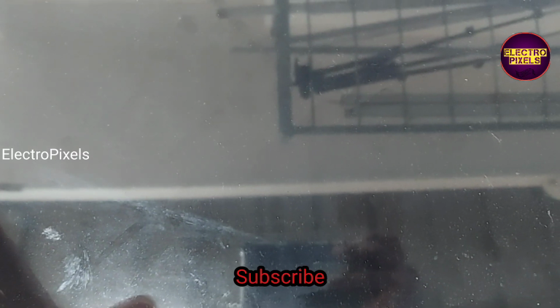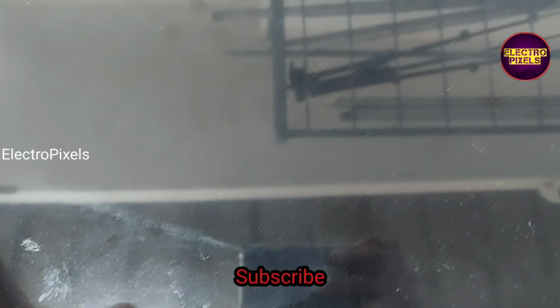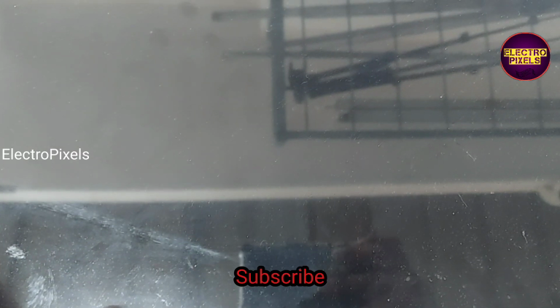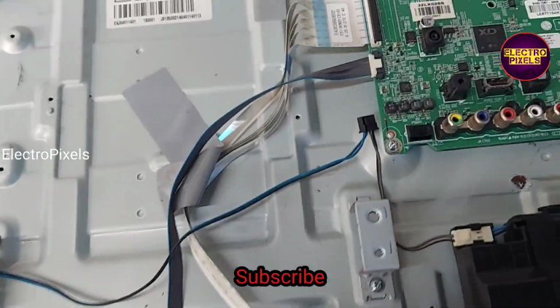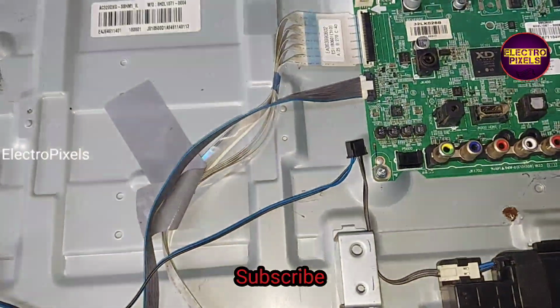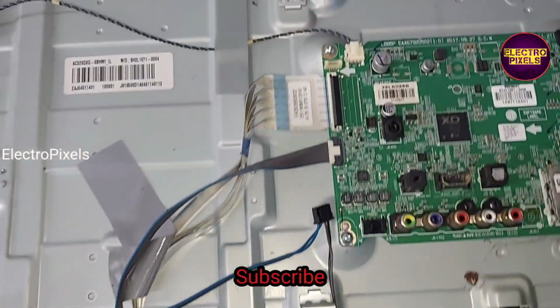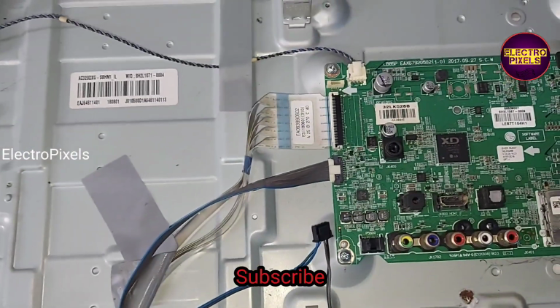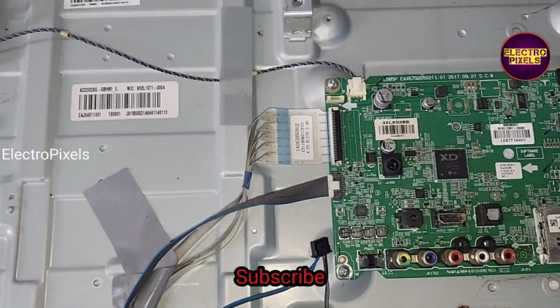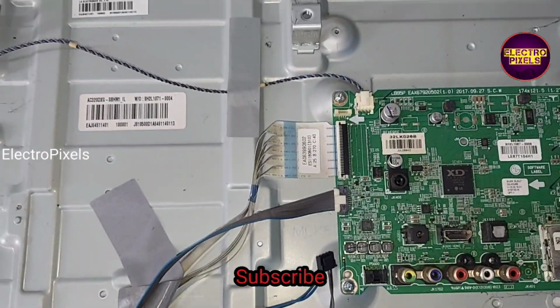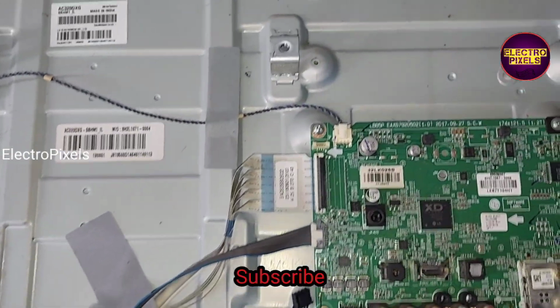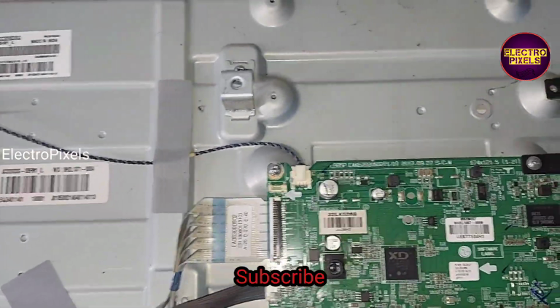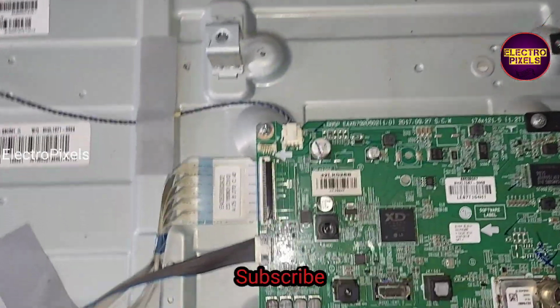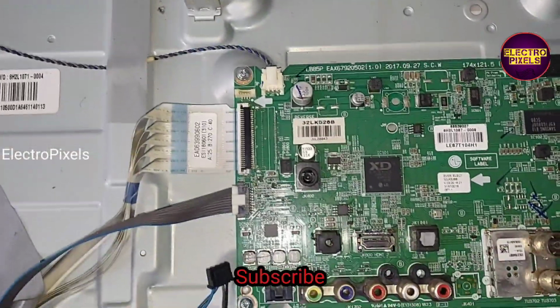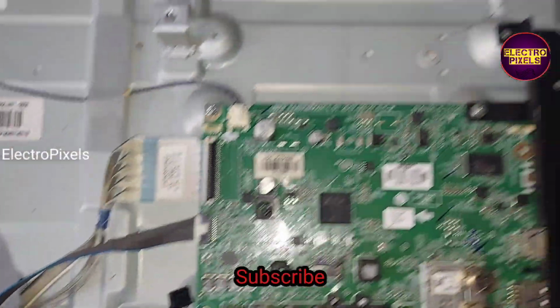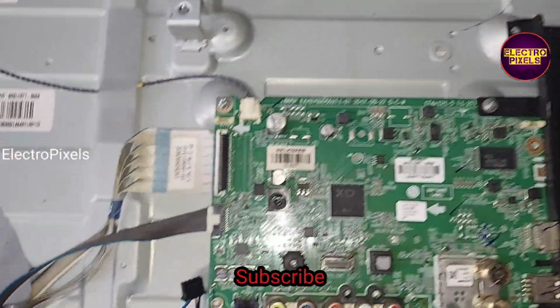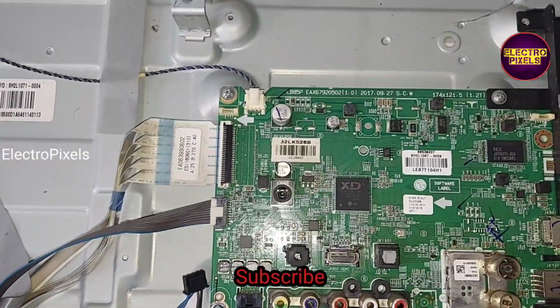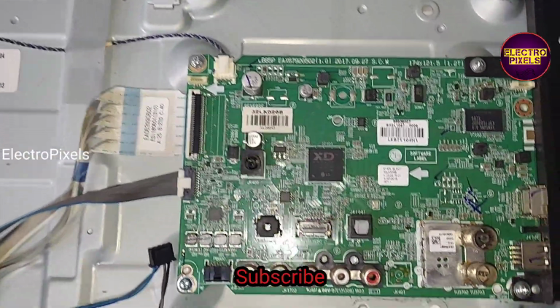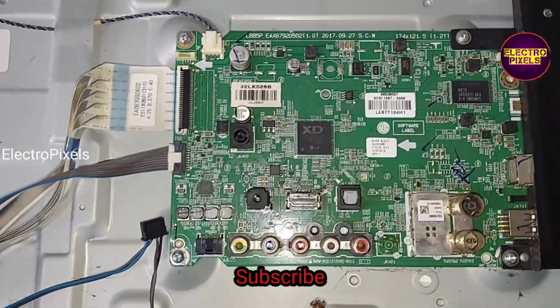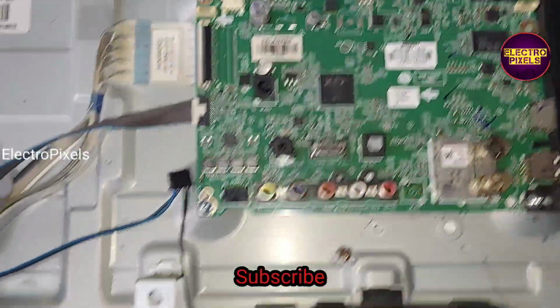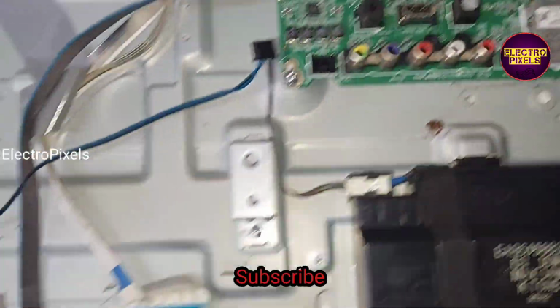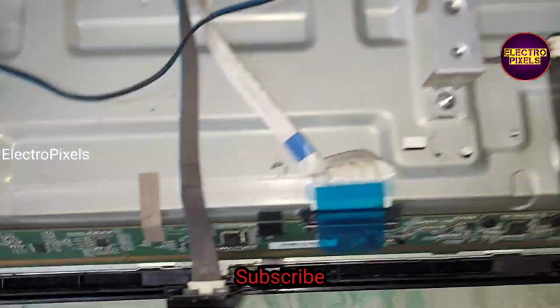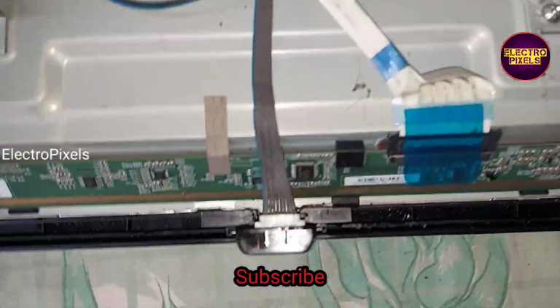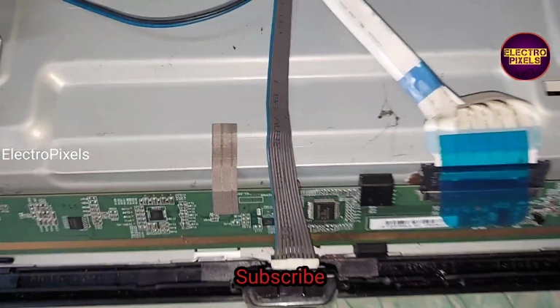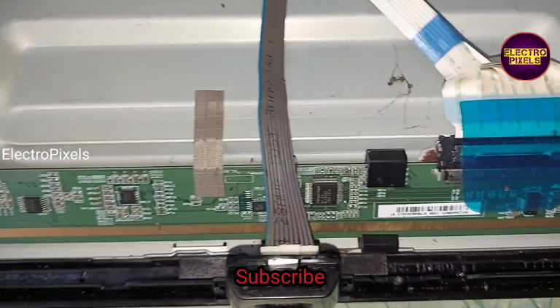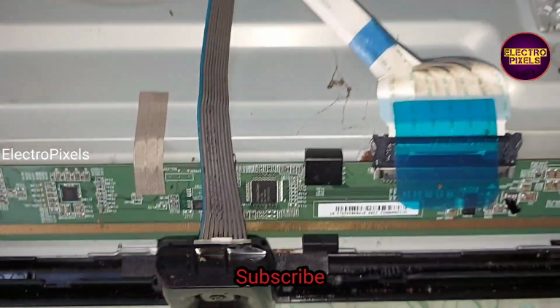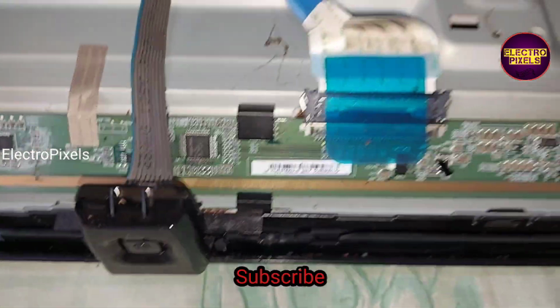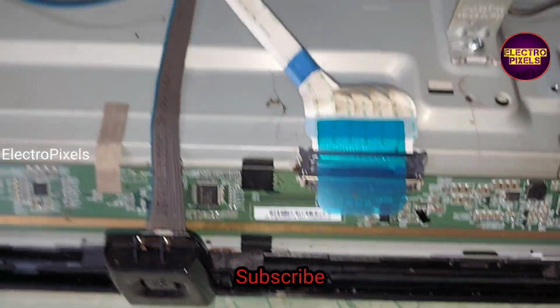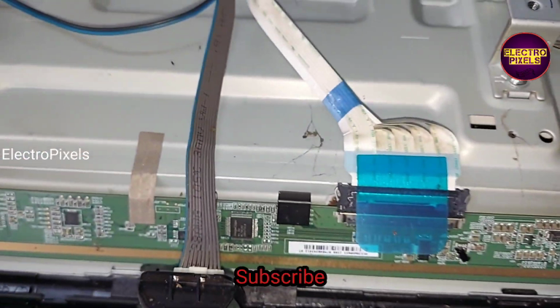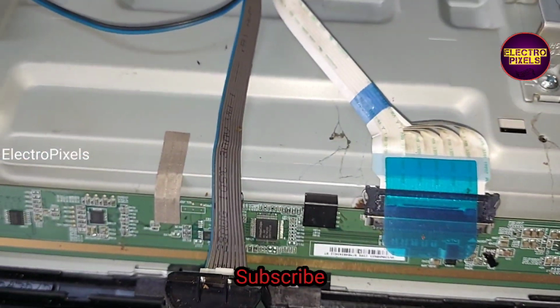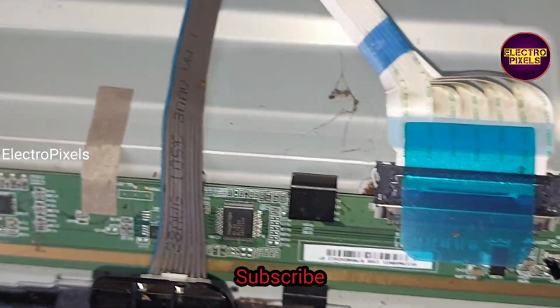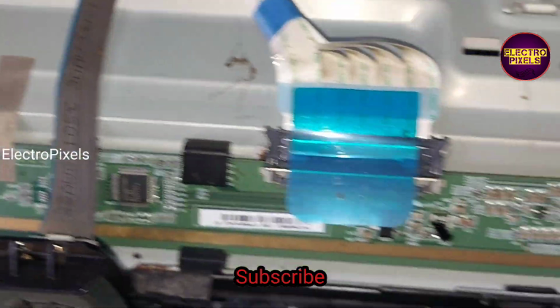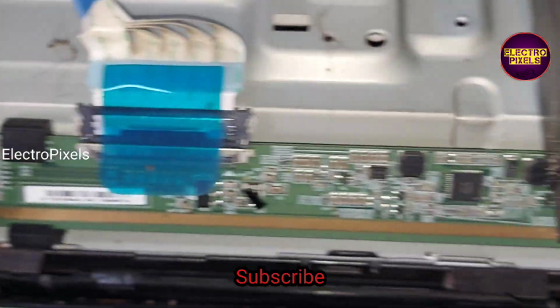Now we open the back door of the TV. Here you can see this is the motherboard of this TV. This board works on 19 volt DC input. And here you can see this is the panel.